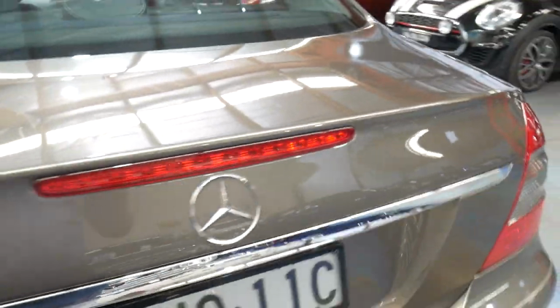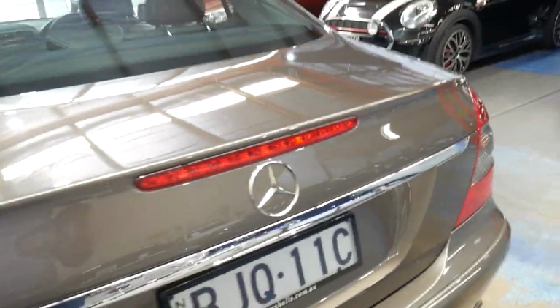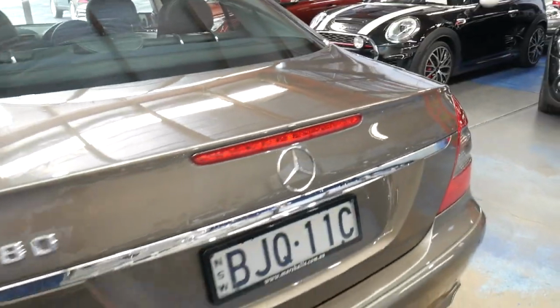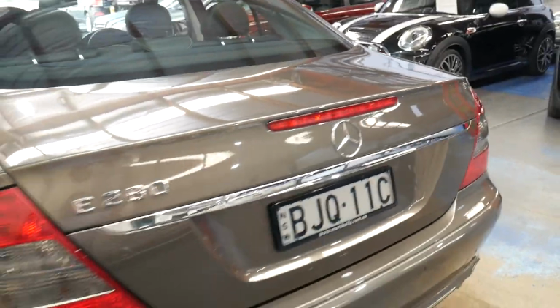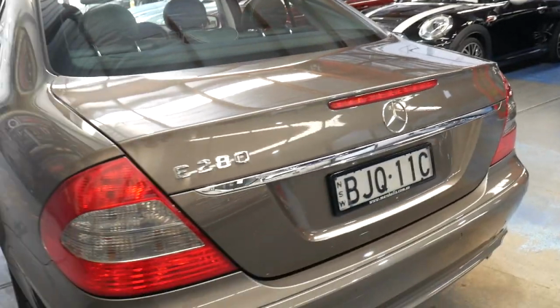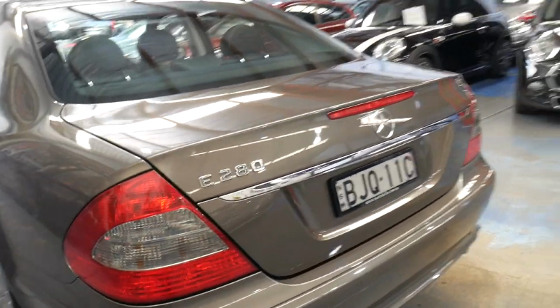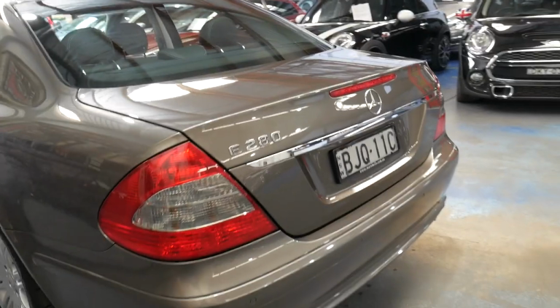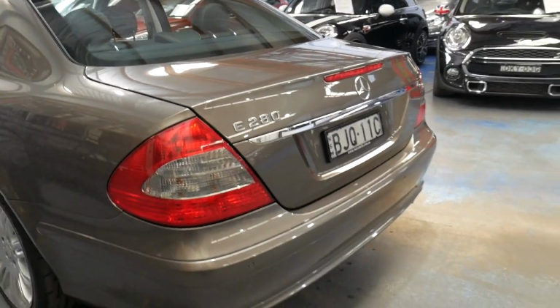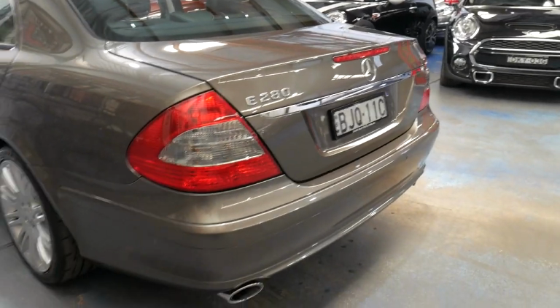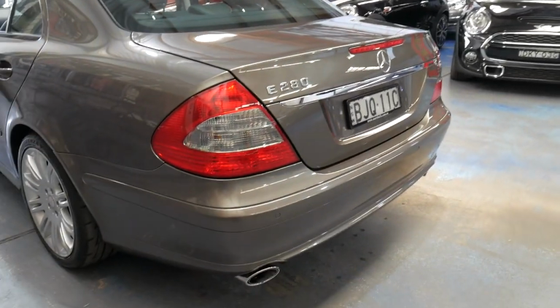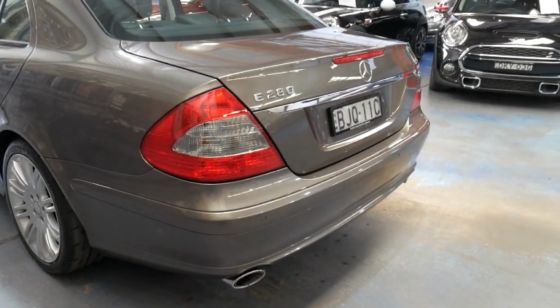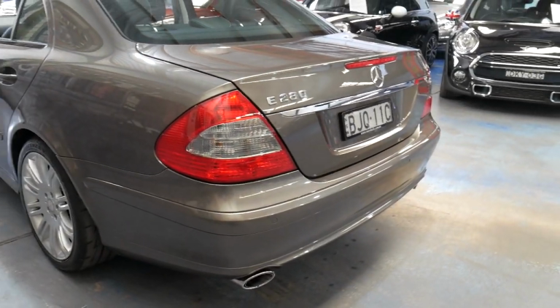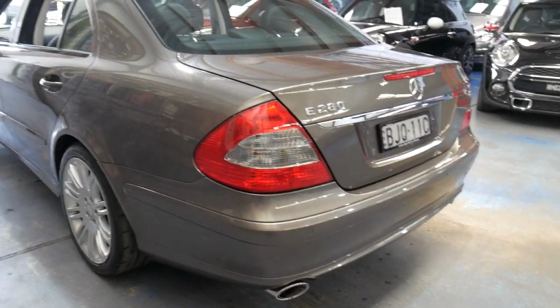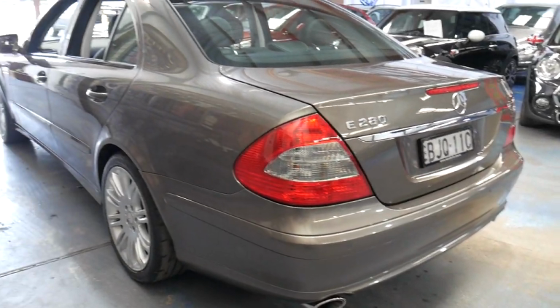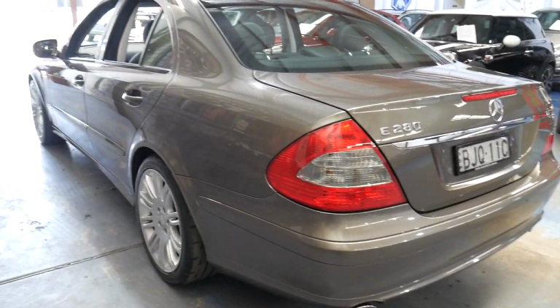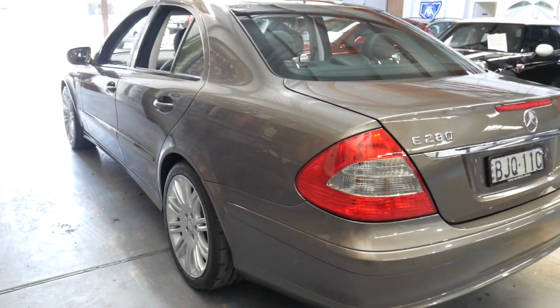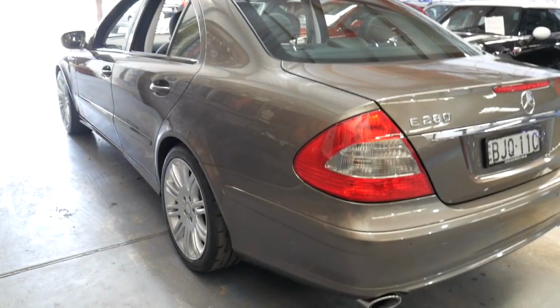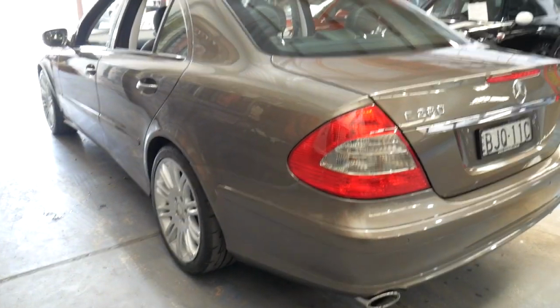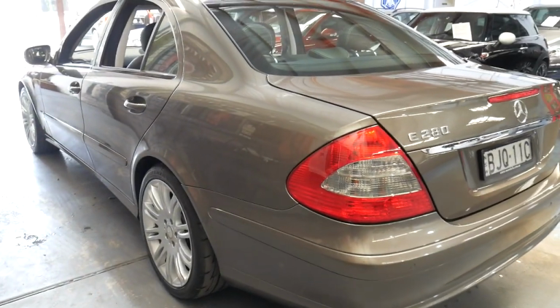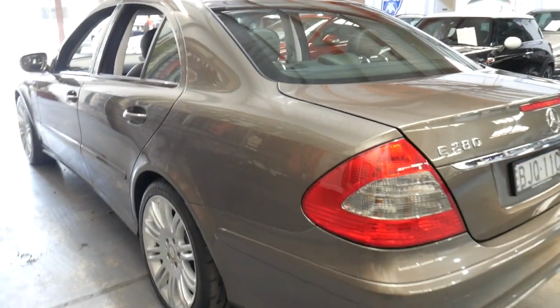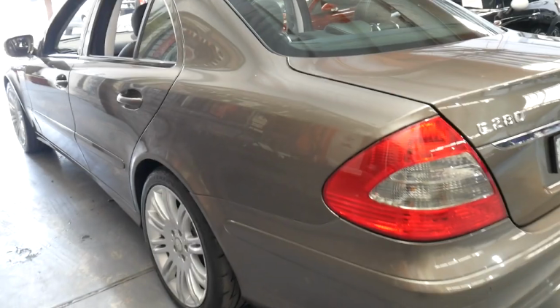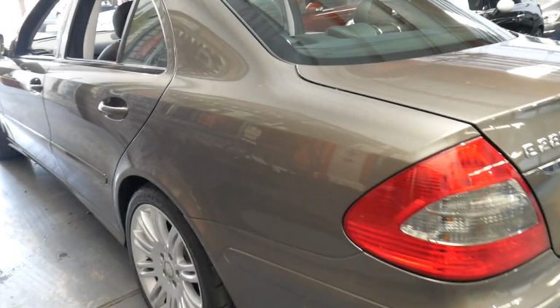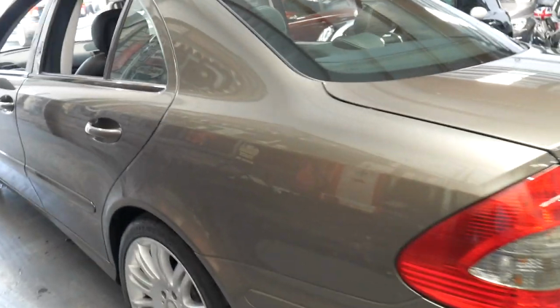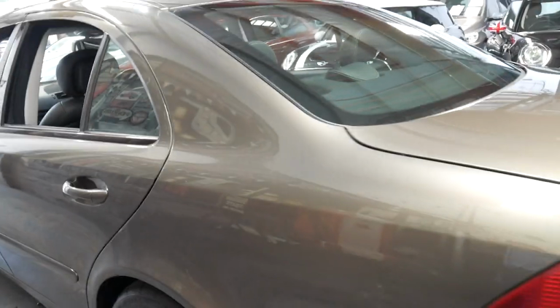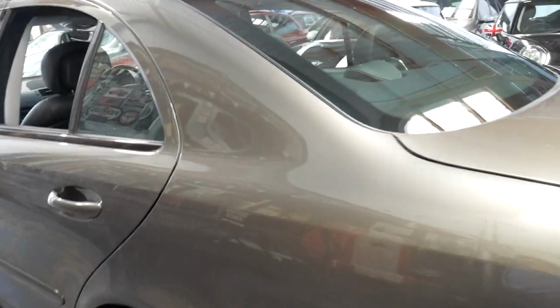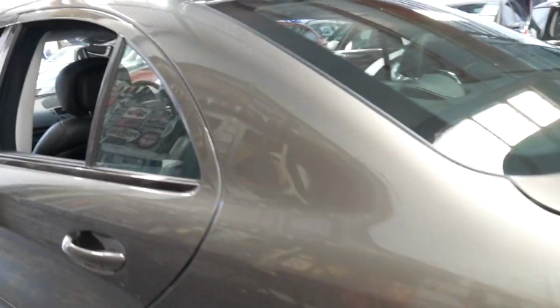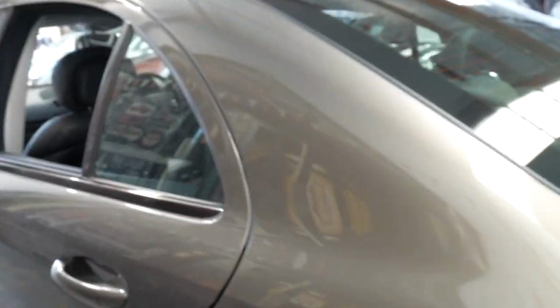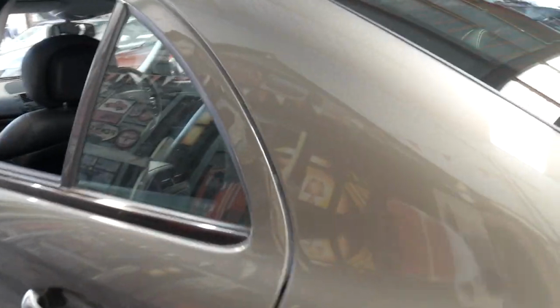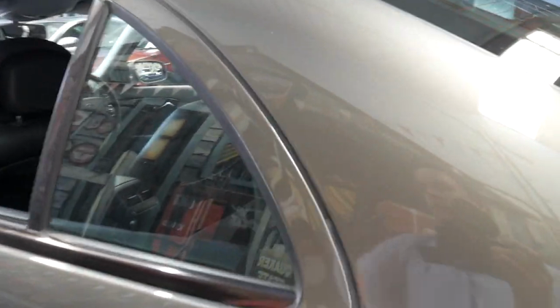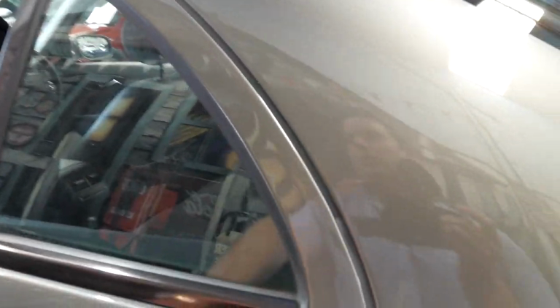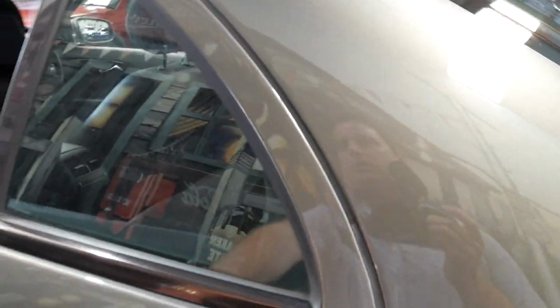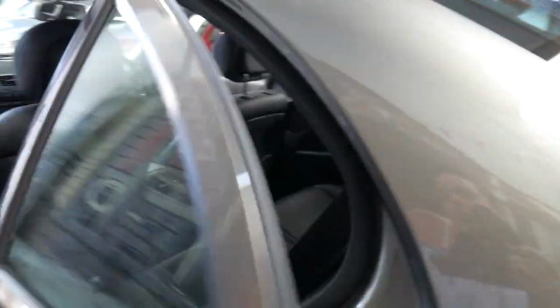It's just stunning. If you've been looking for a W211 Series E-Class Mercedes in immaculate condition, this is a car you should definitely come and have a look at. You're certainly not going to be disappointed.